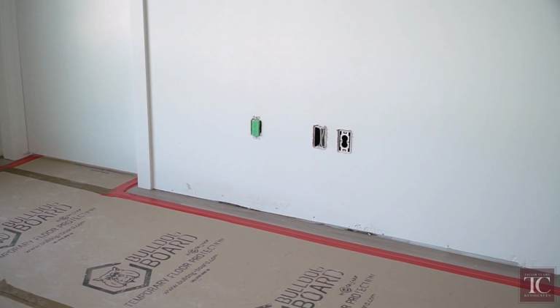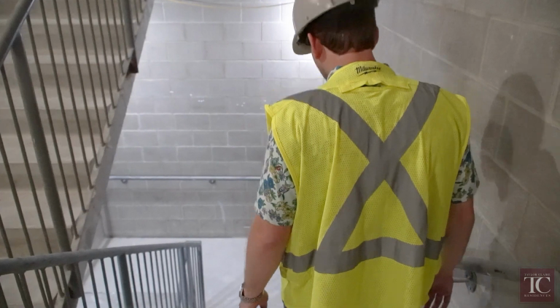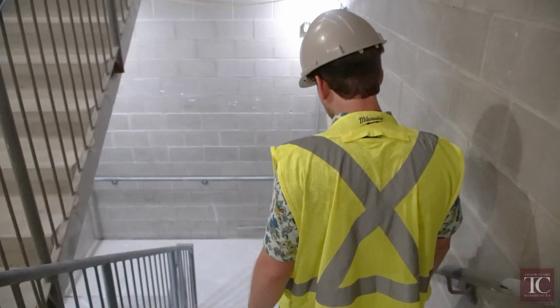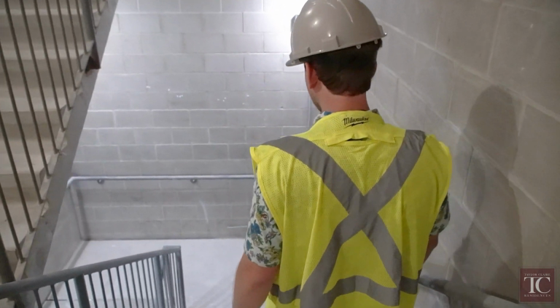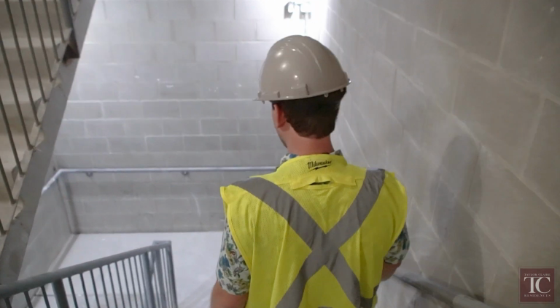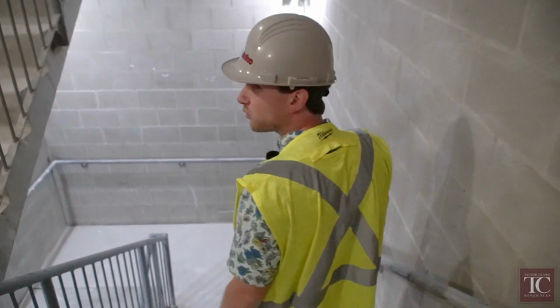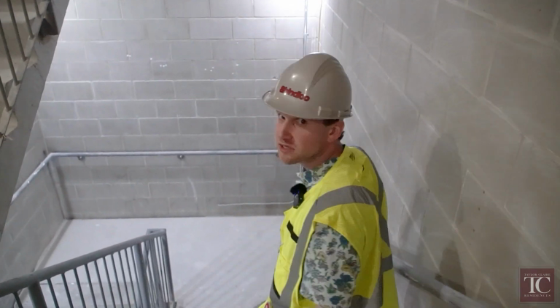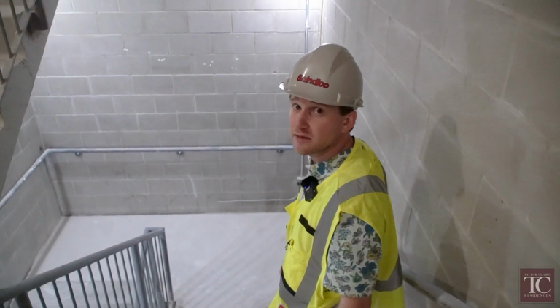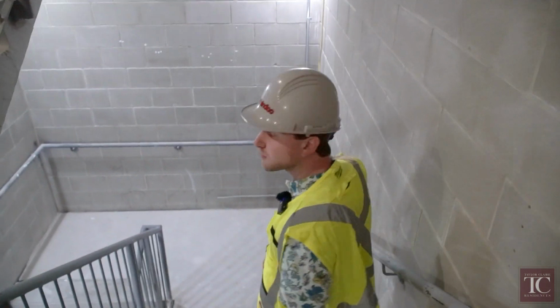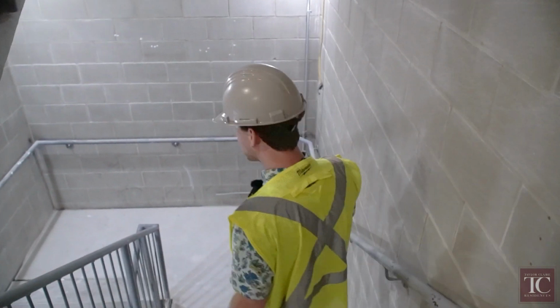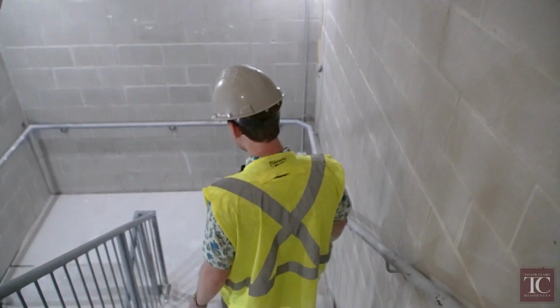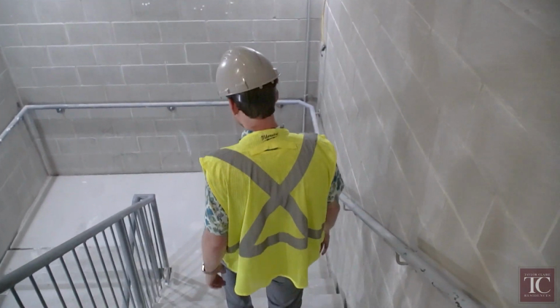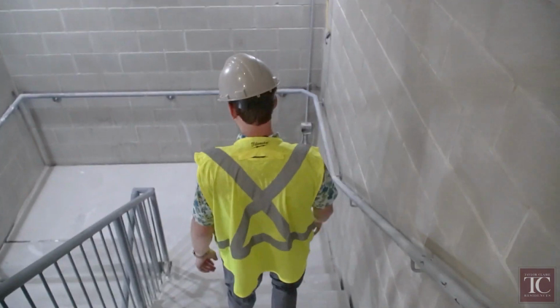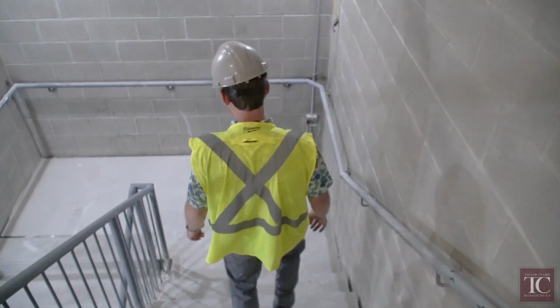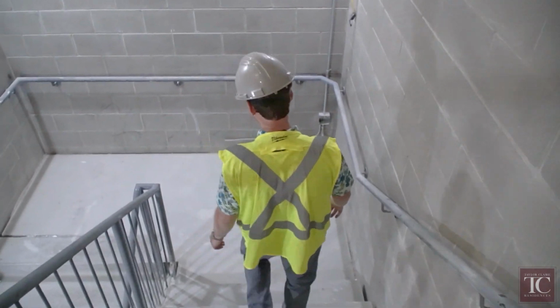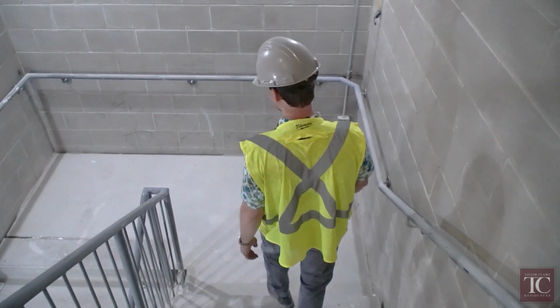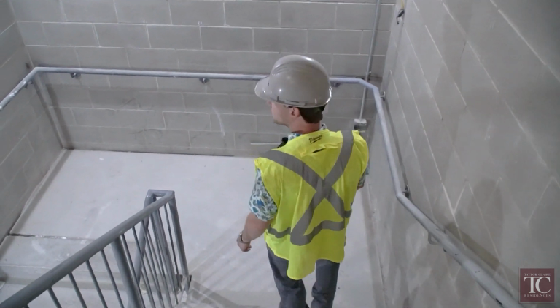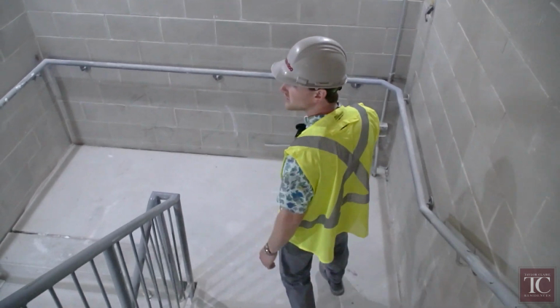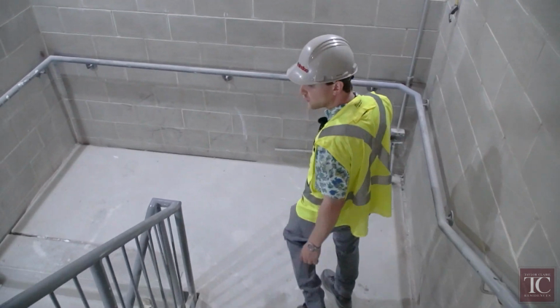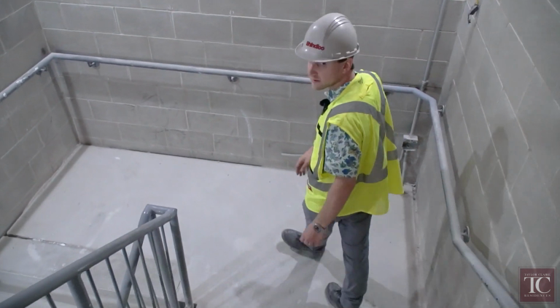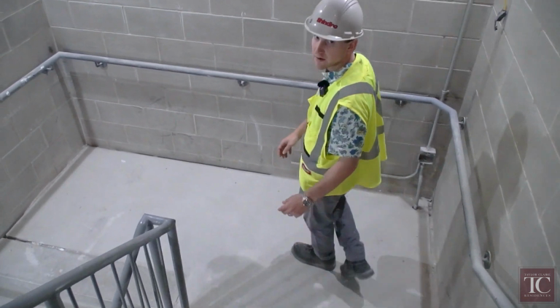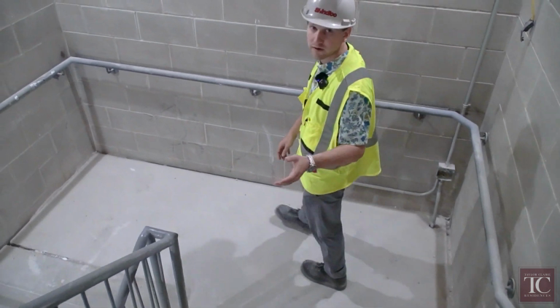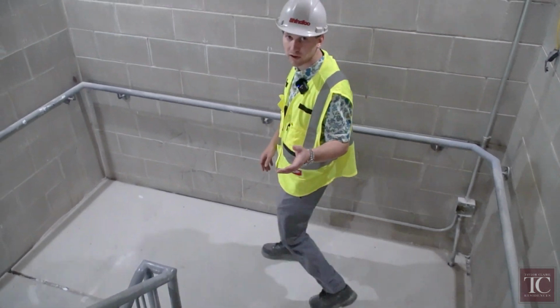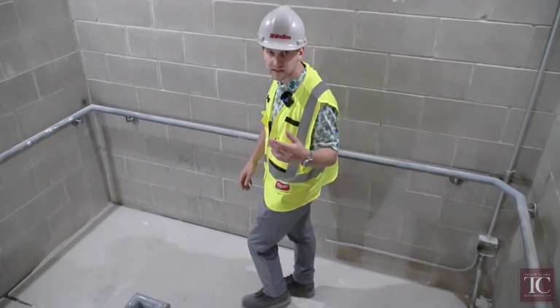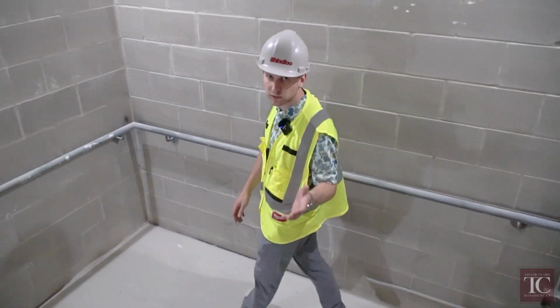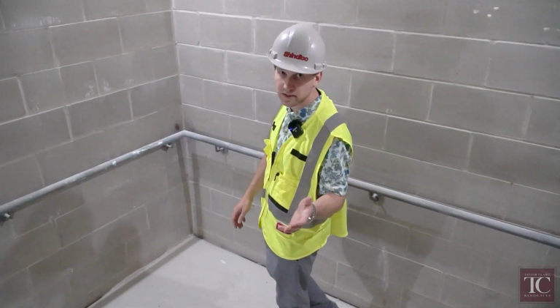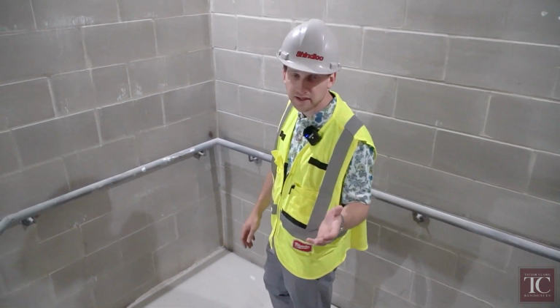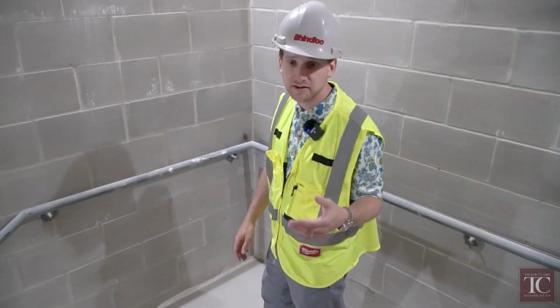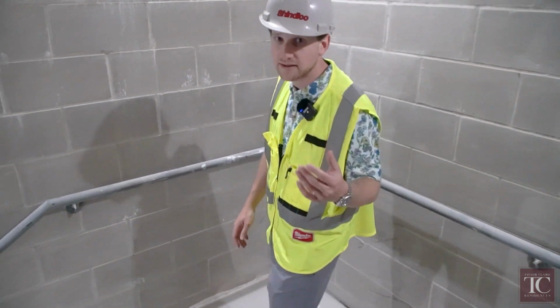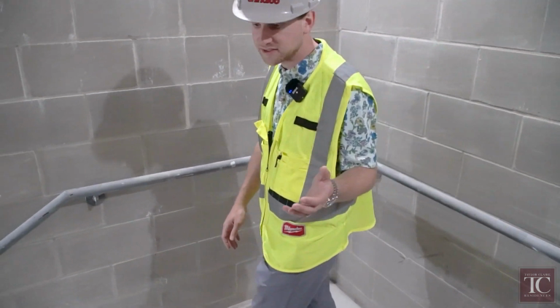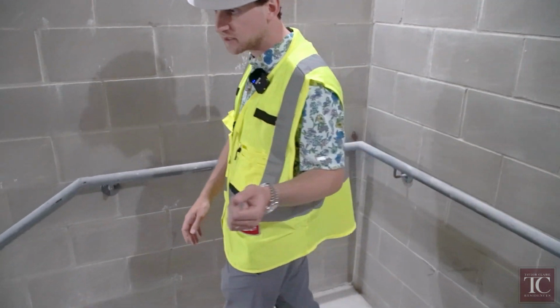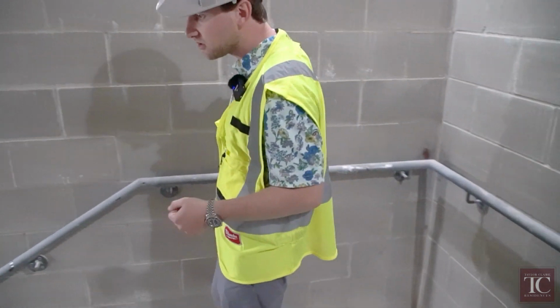We're heading down from the fourth floor to the main floor parkade. All of the parkades are going to be painted white, and one of the parkades has already been painted and the lights have been installed.